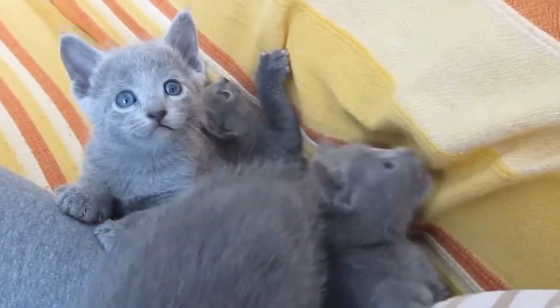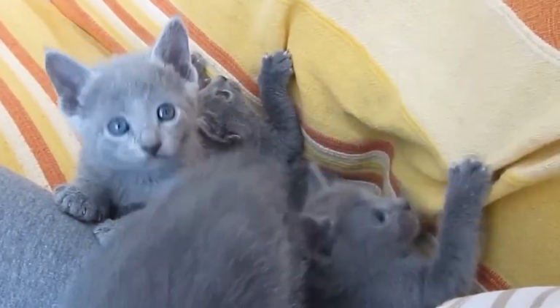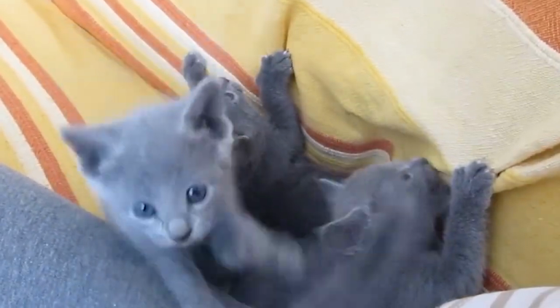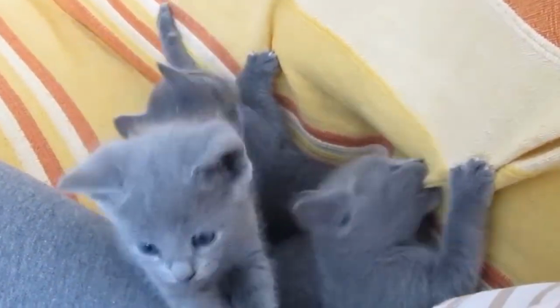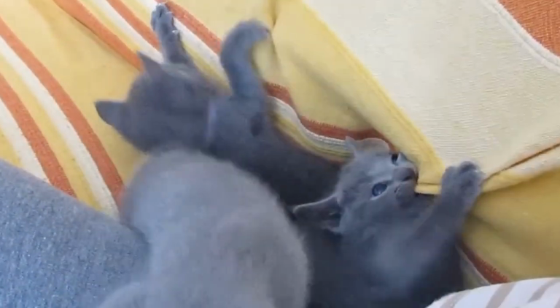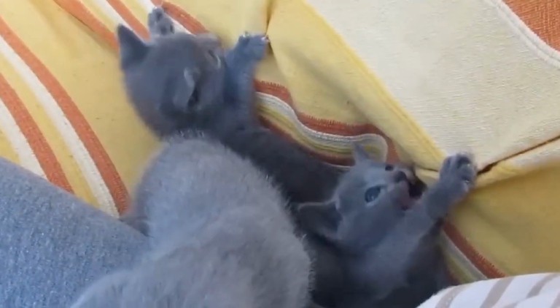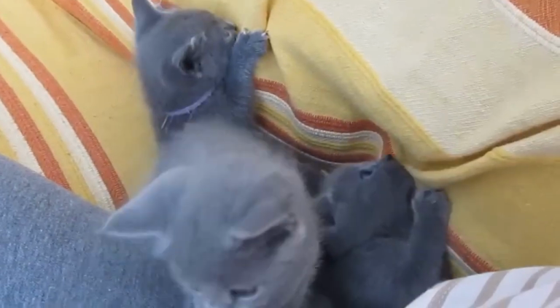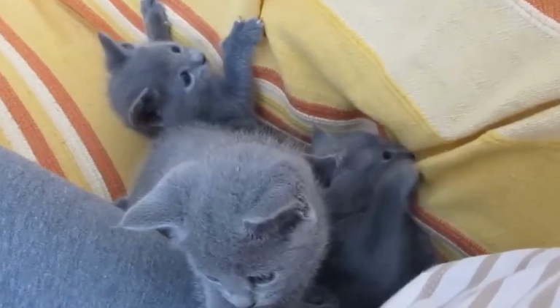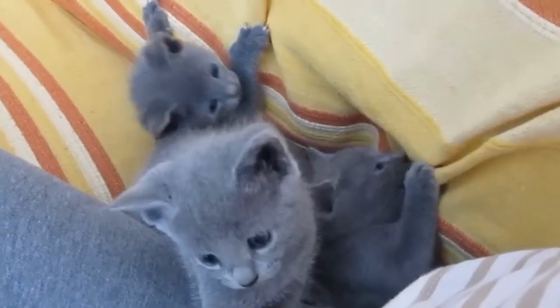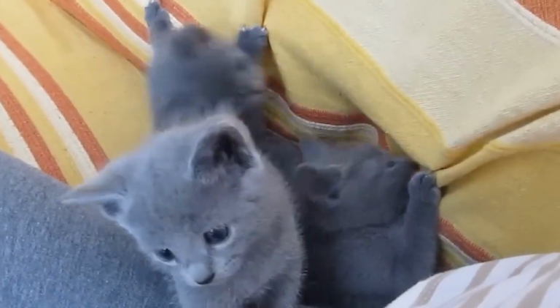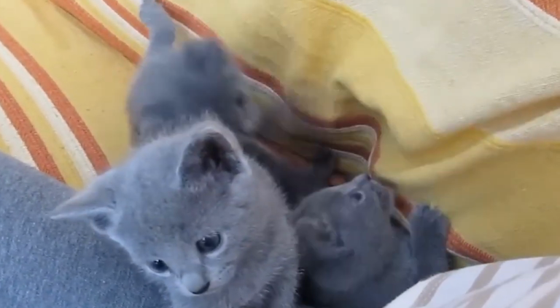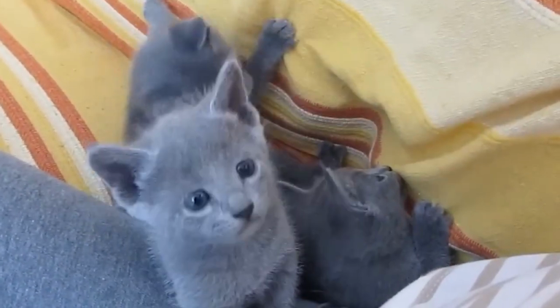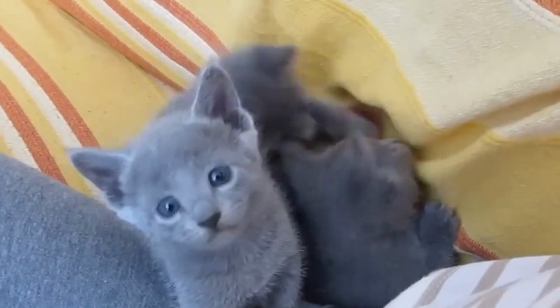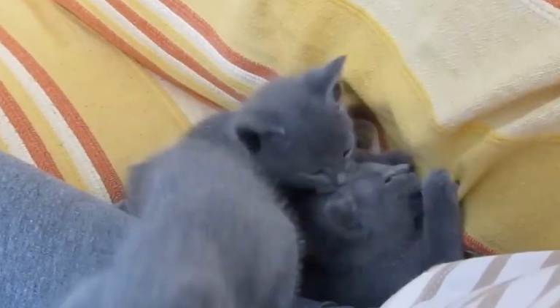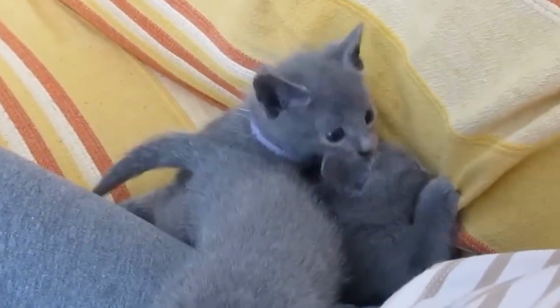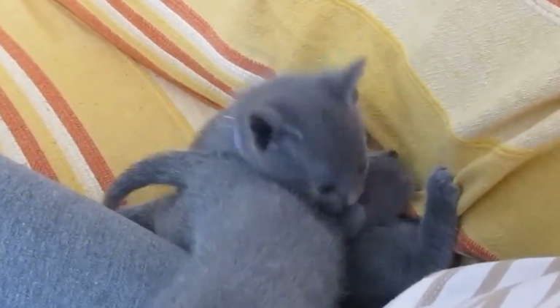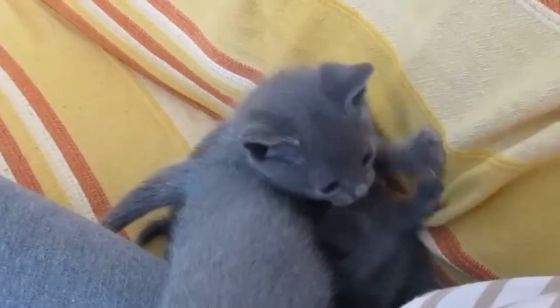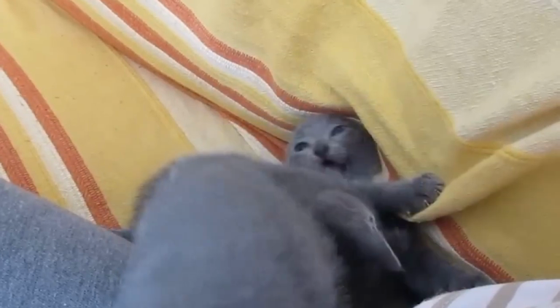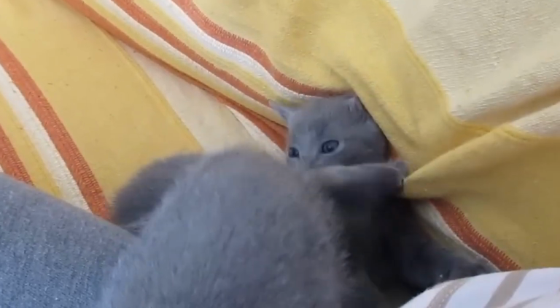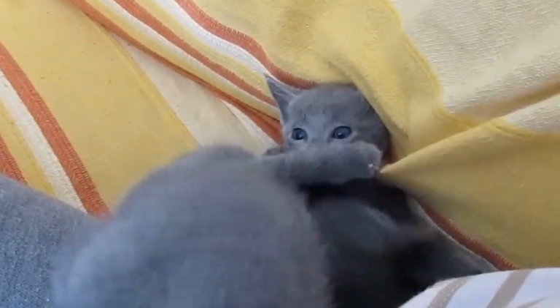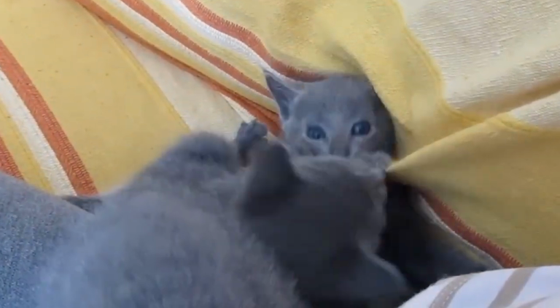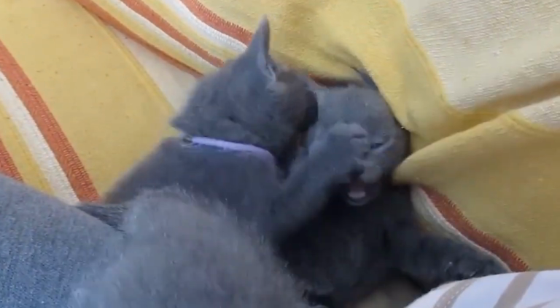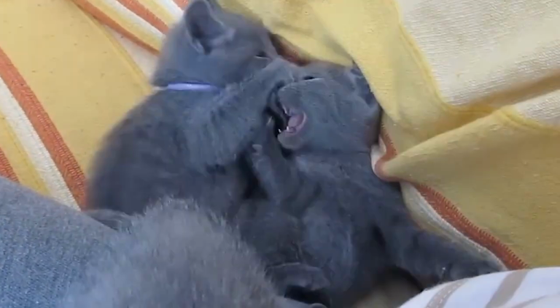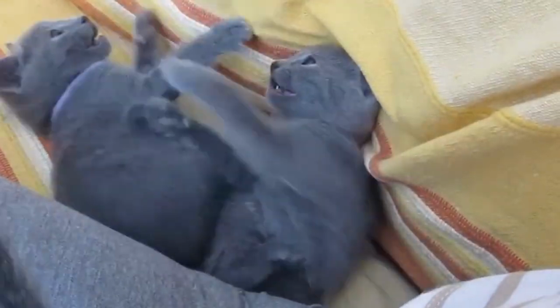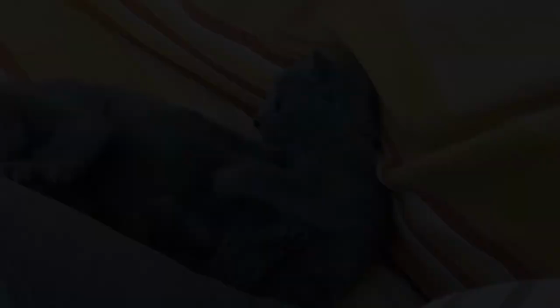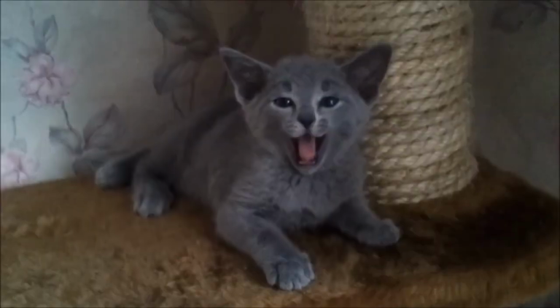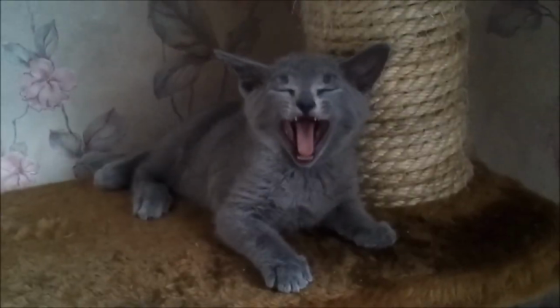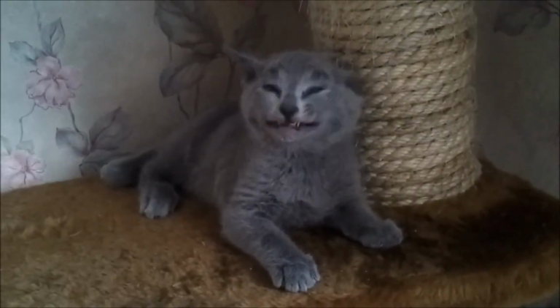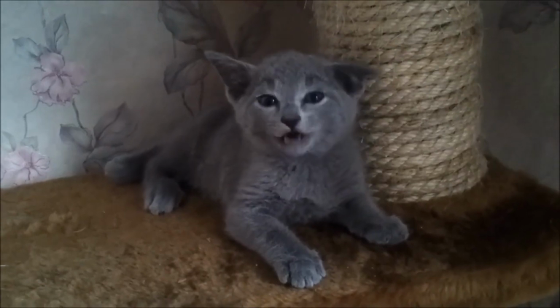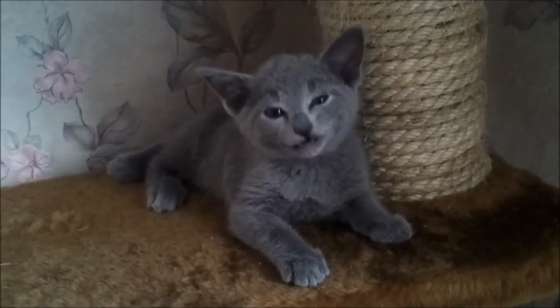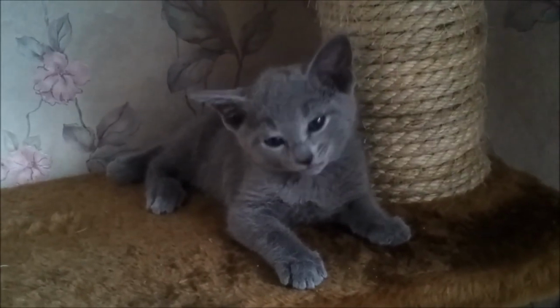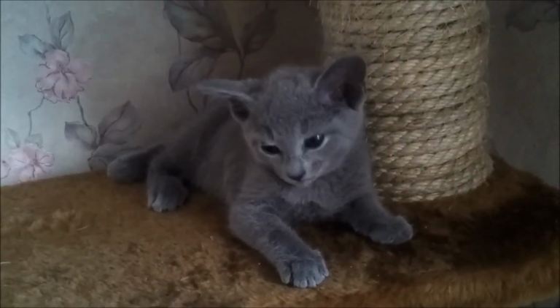One of the most captivating features of Russian Blues is their striking green eyes. Their eyes are large, almond-shaped, and vivid green in color. The combination of their green eyes against their blue-gray coat is often described as mesmerizing.